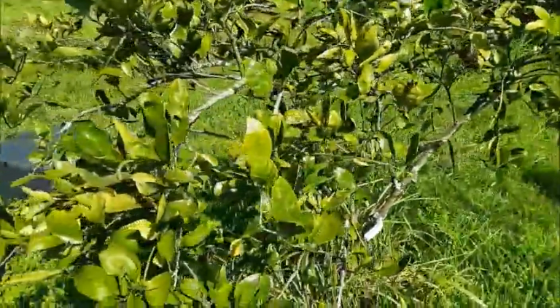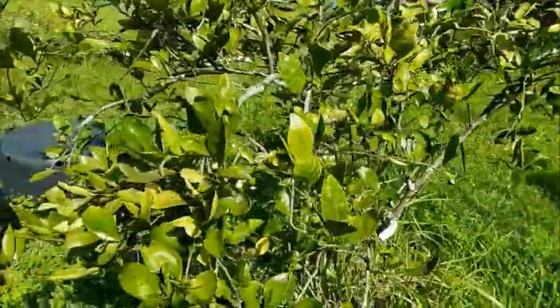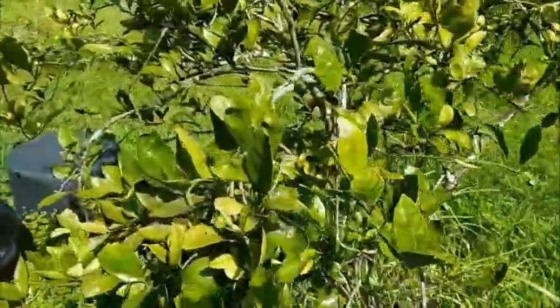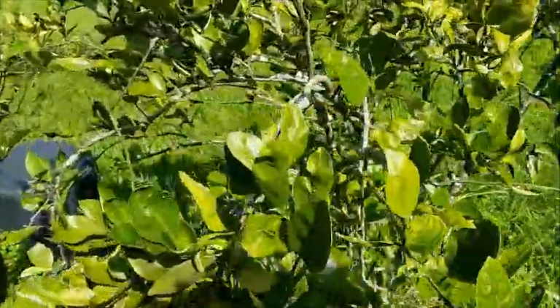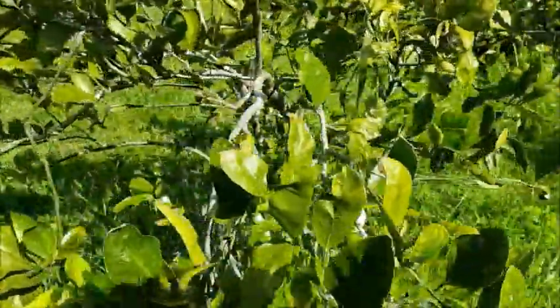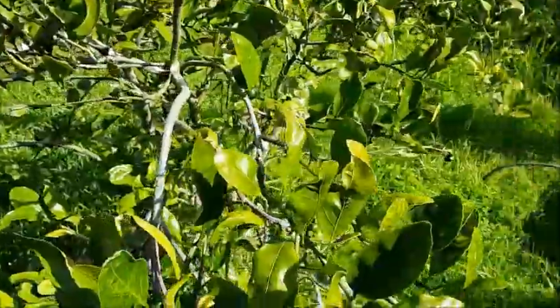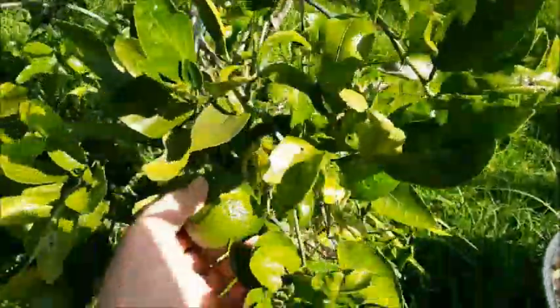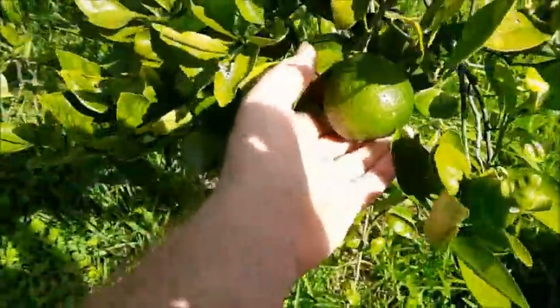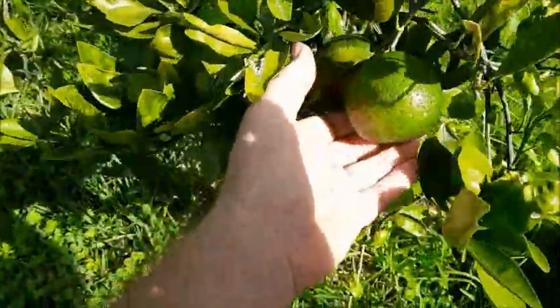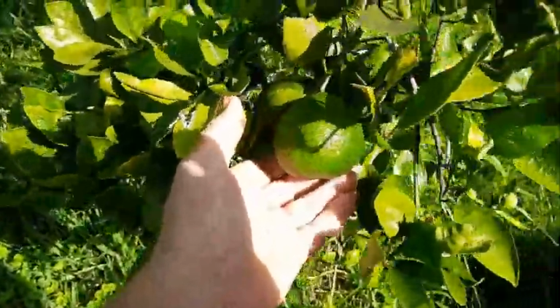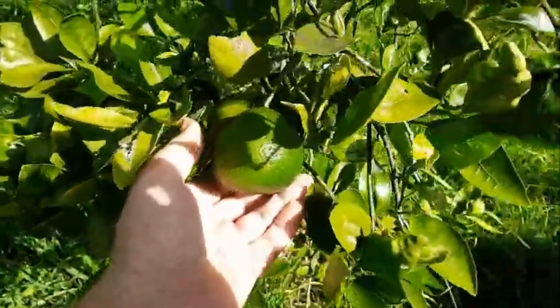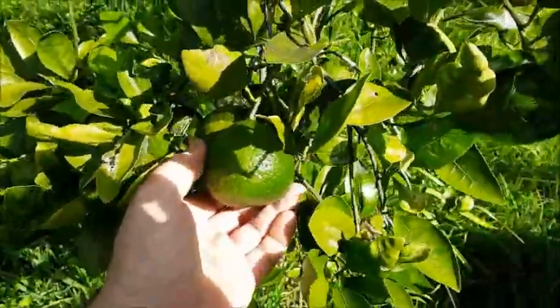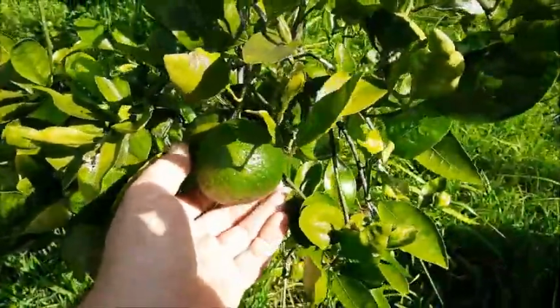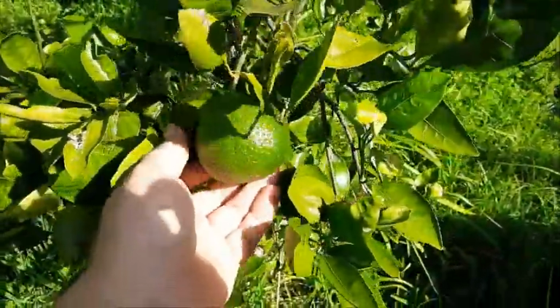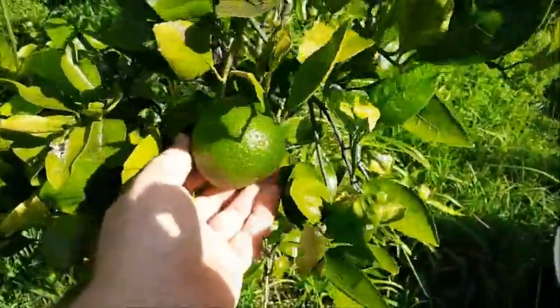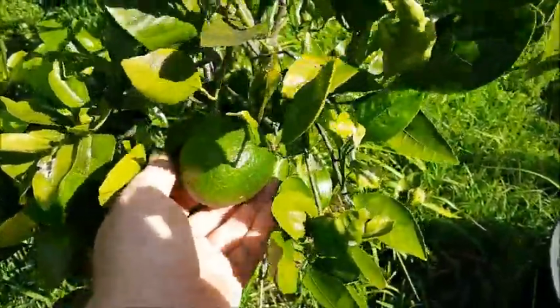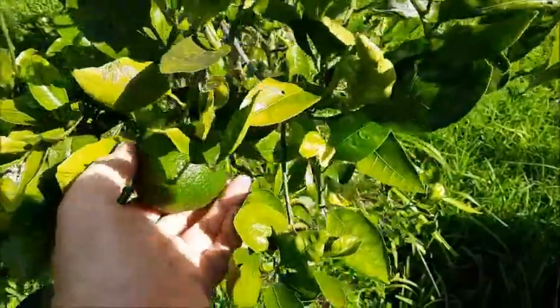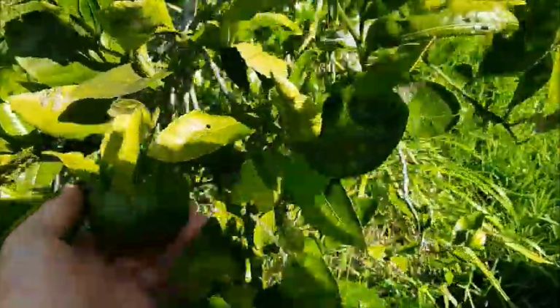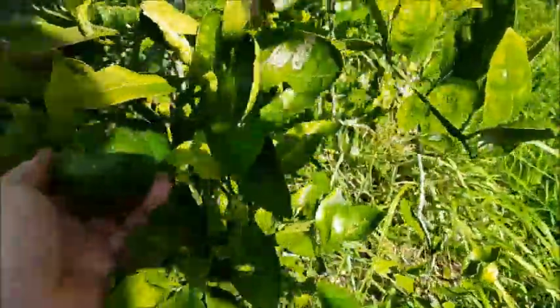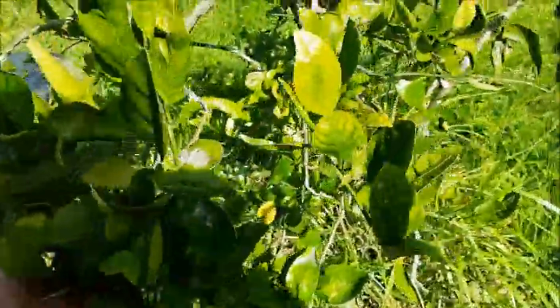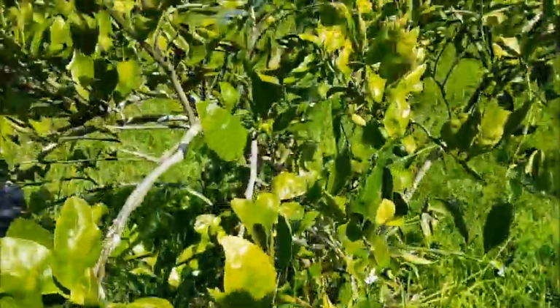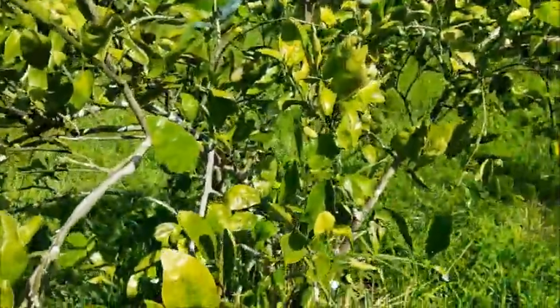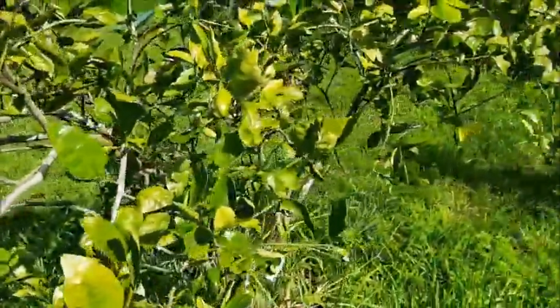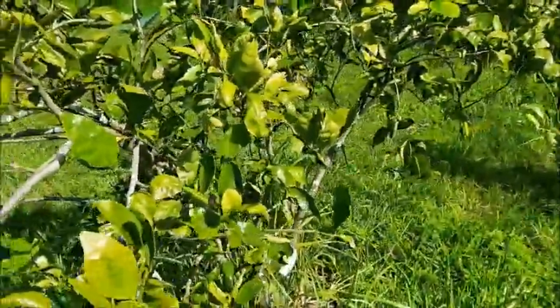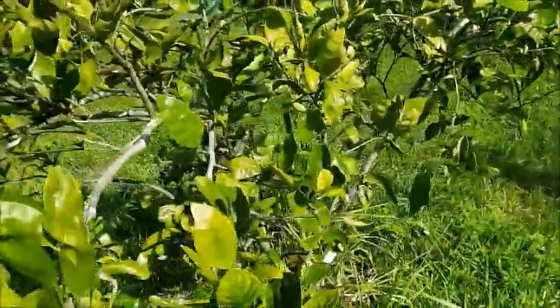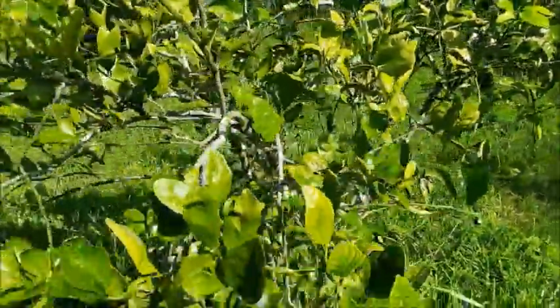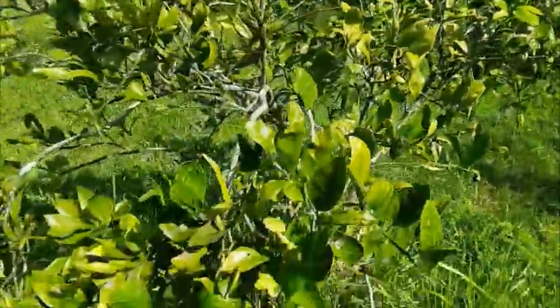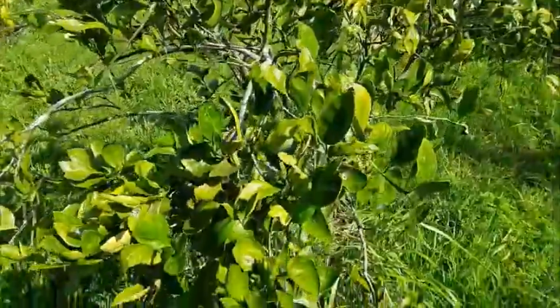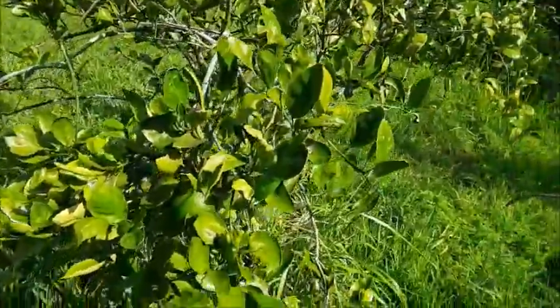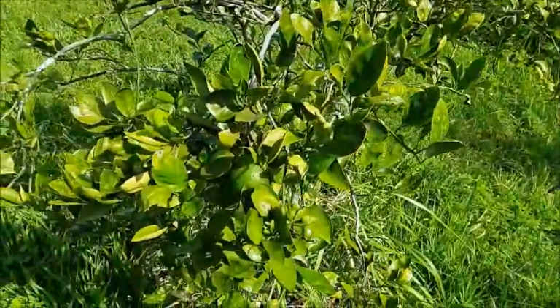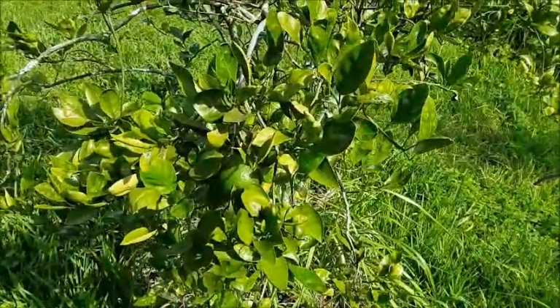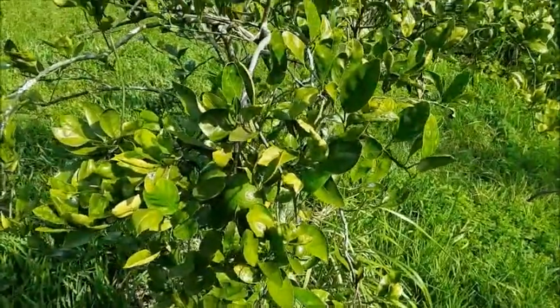This is my satsuma owari. It is a type of tangerine — to be more precise, it's a mandarin. It's about four years old and it's on its second fruit.